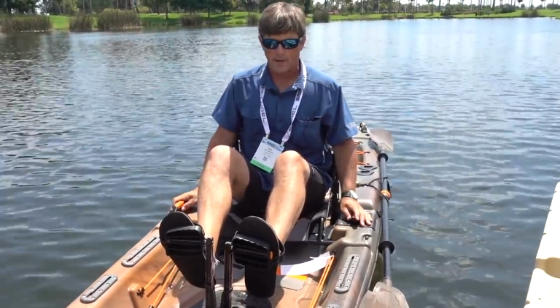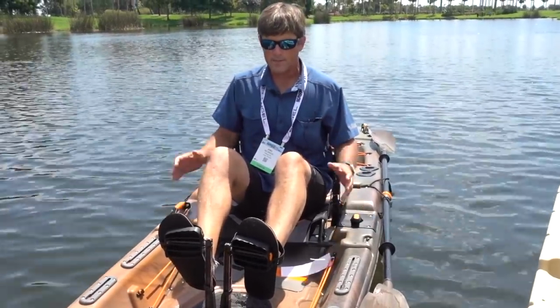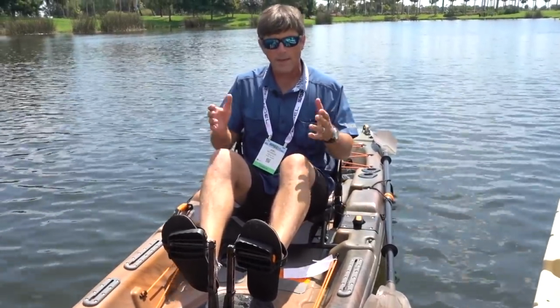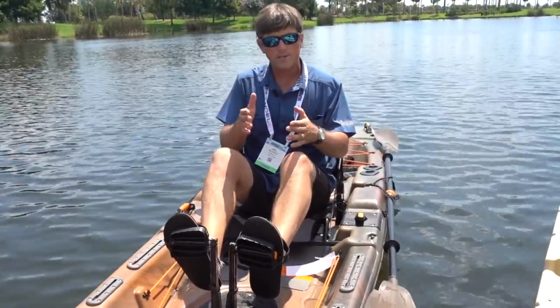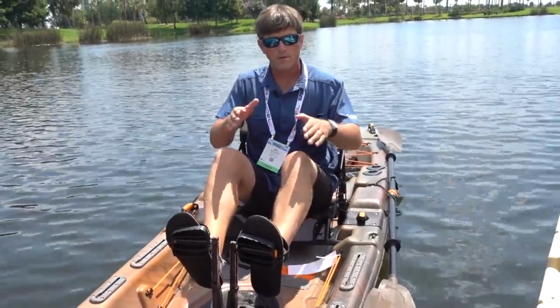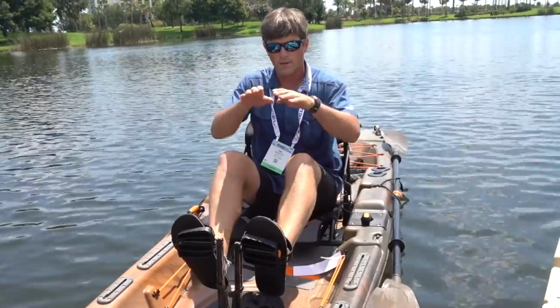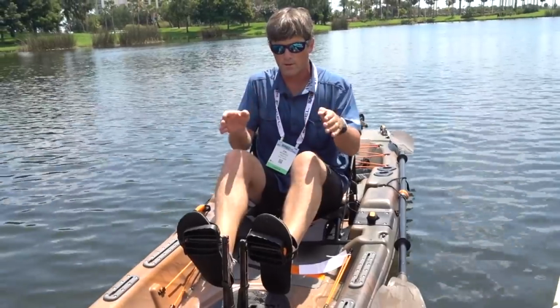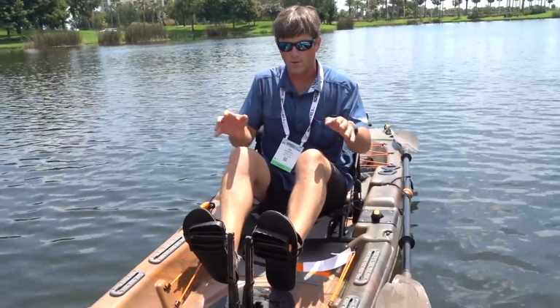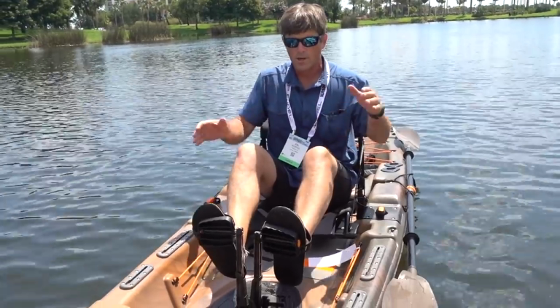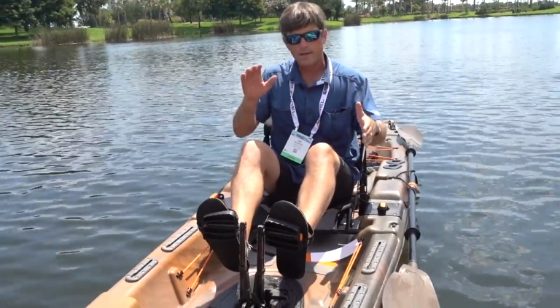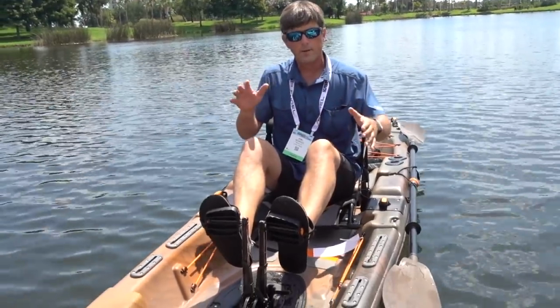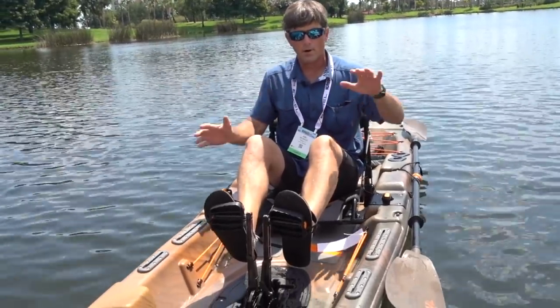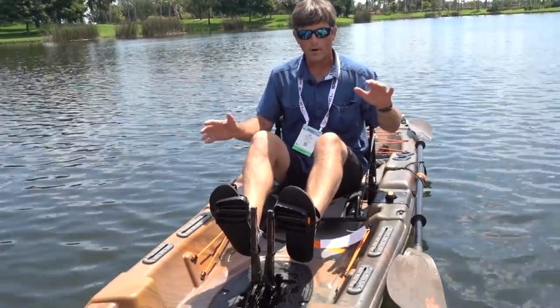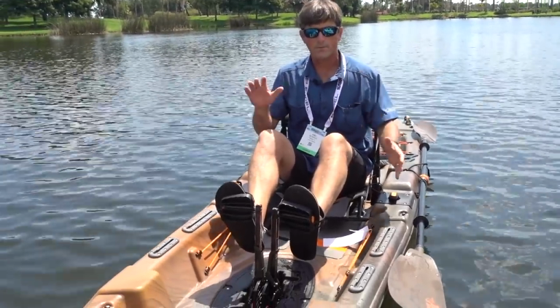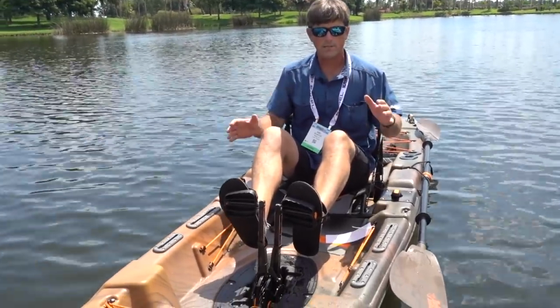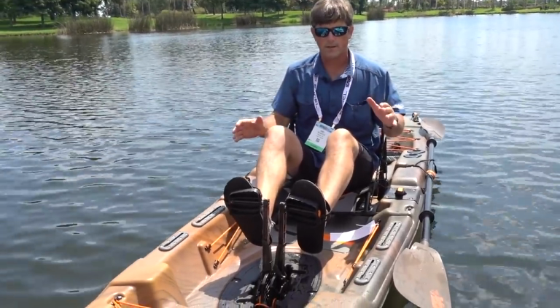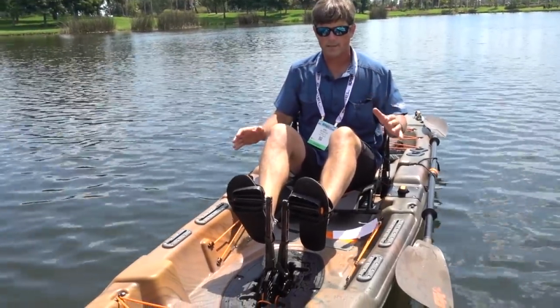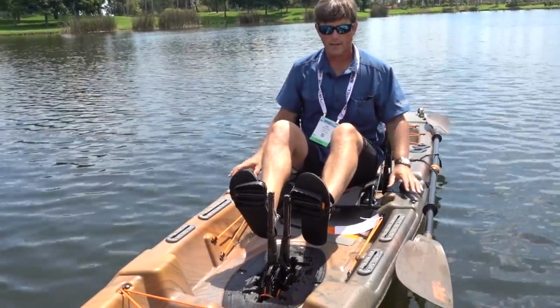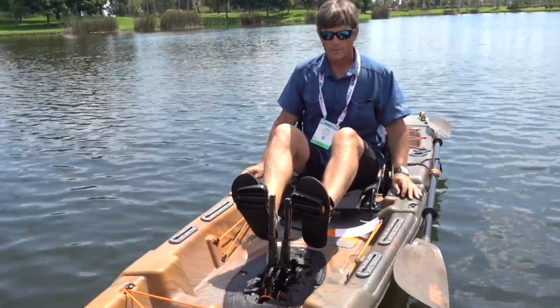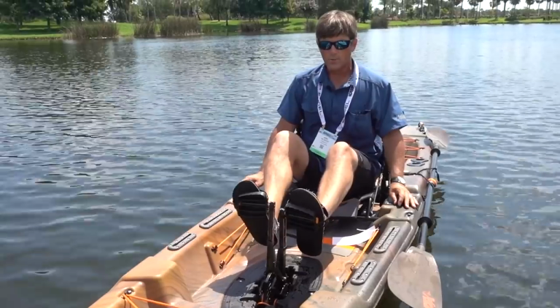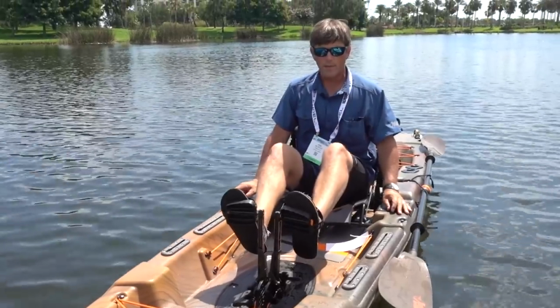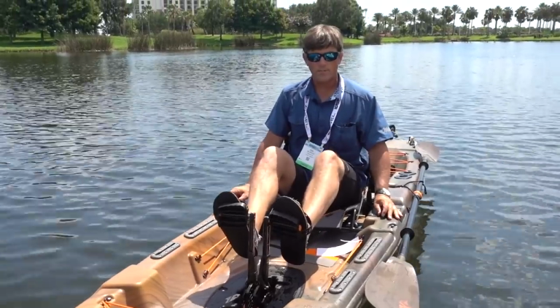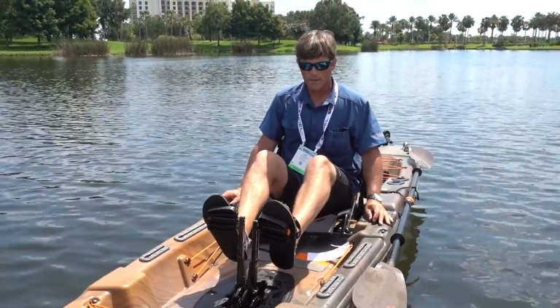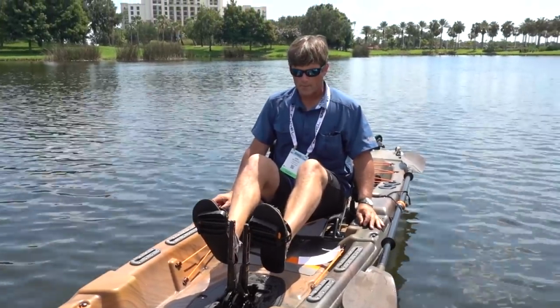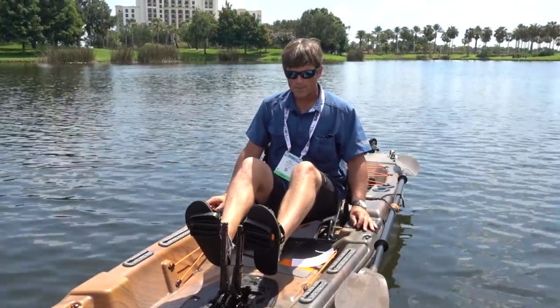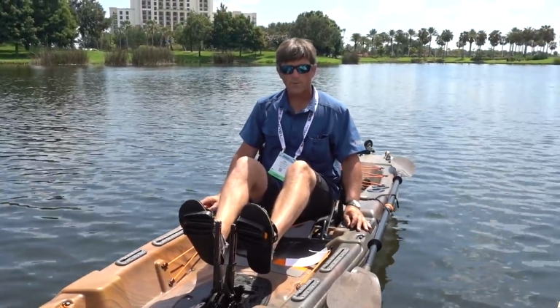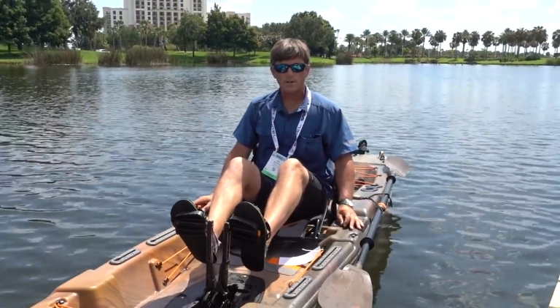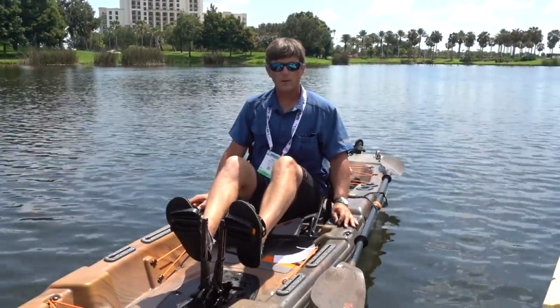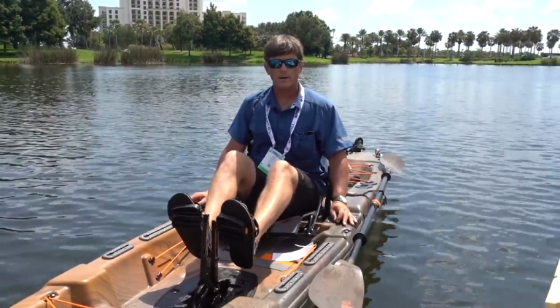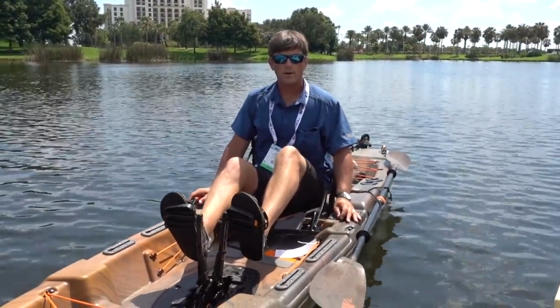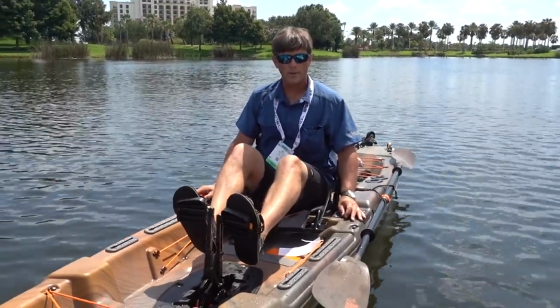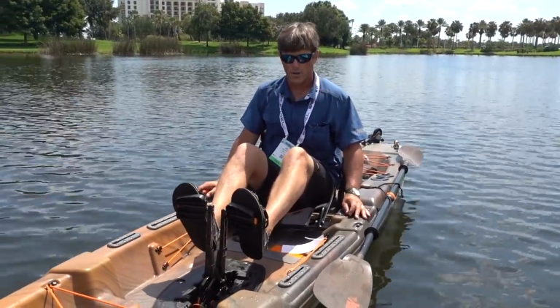It does have that Catch hull, like a tunnel hull — like a catamaran — so all that positive flotation is on the outside. It is rigged up for fishing, and this is our first iteration of a pedal drive.